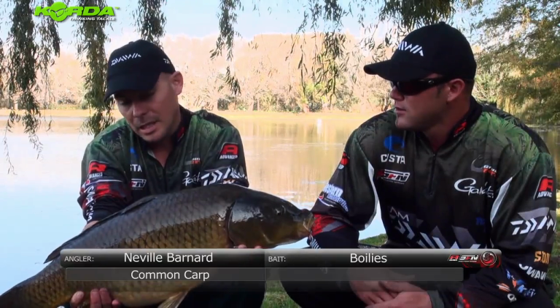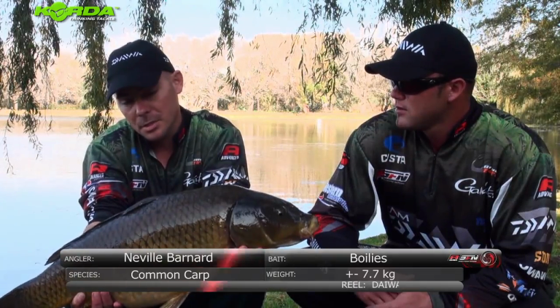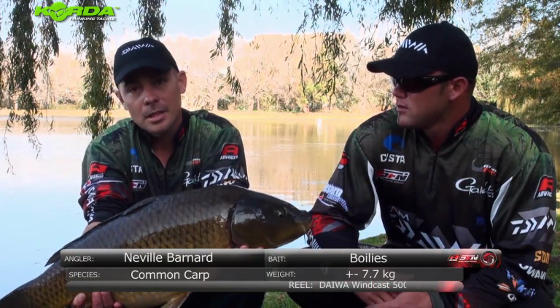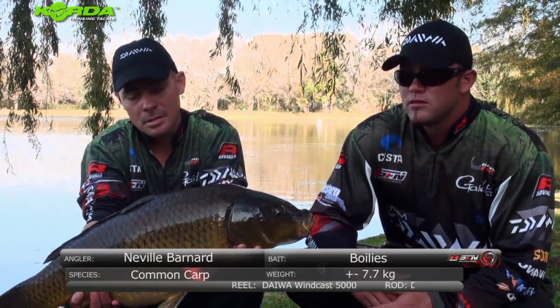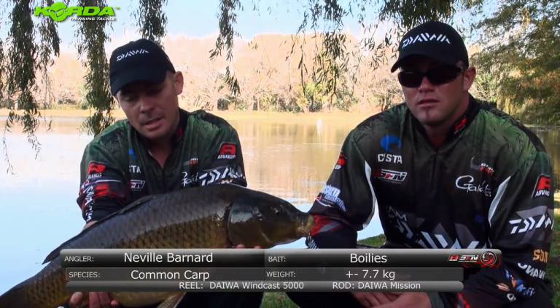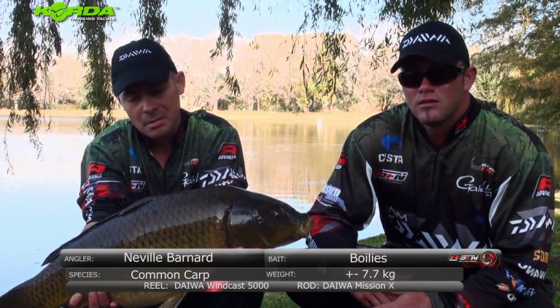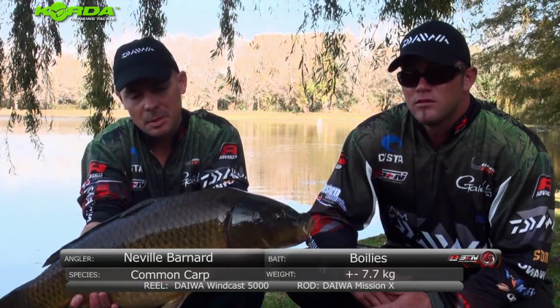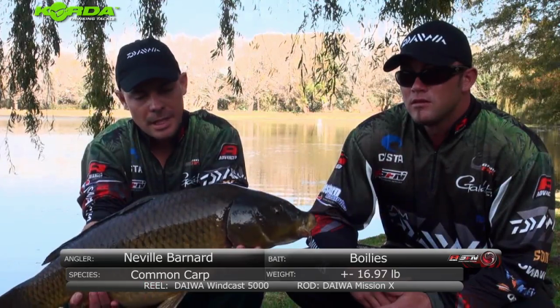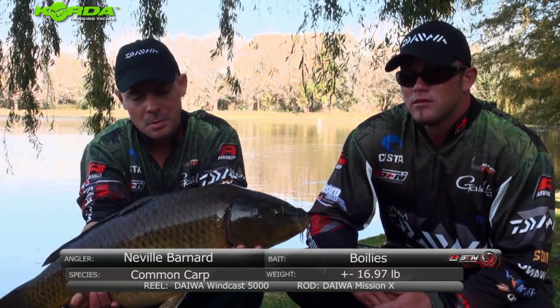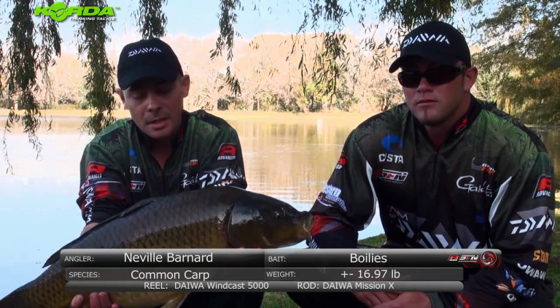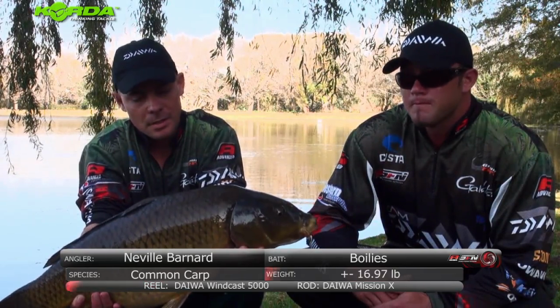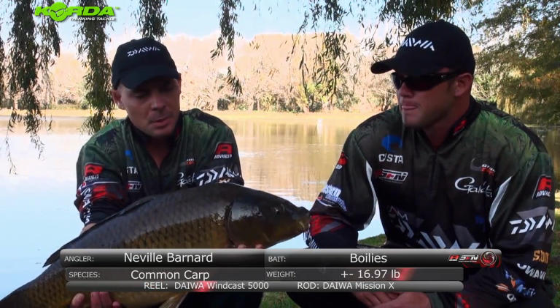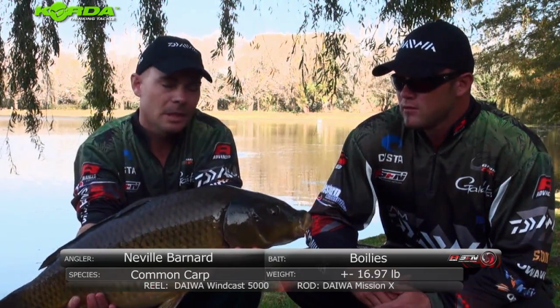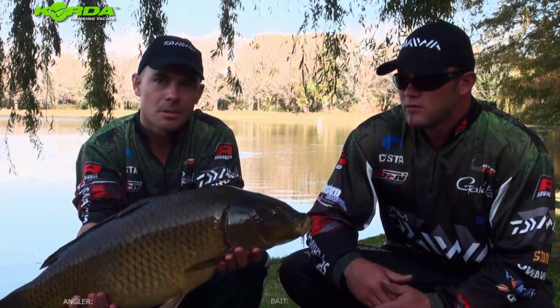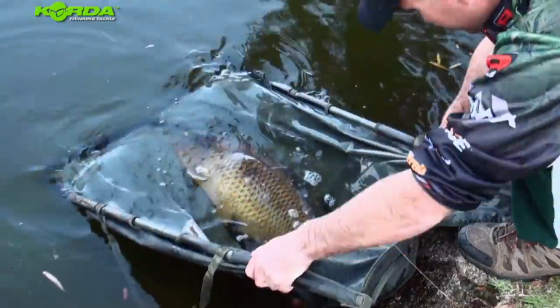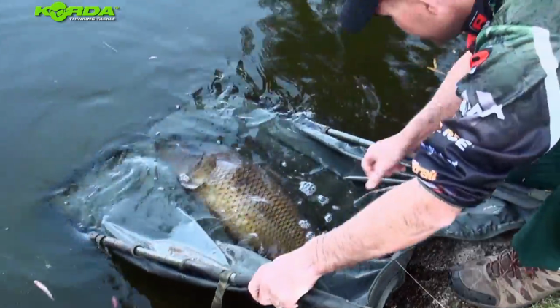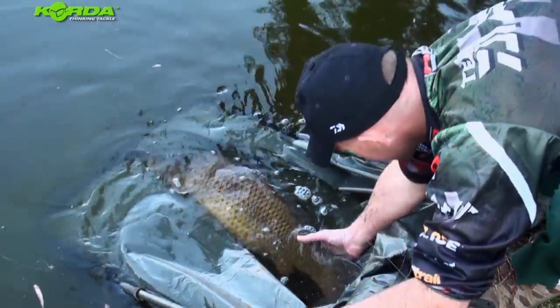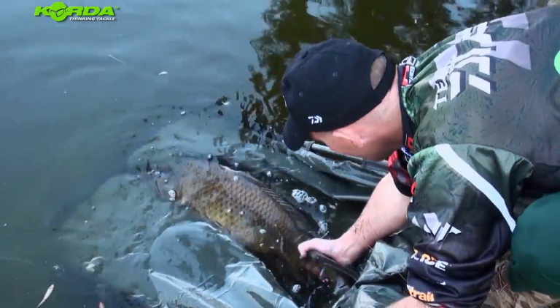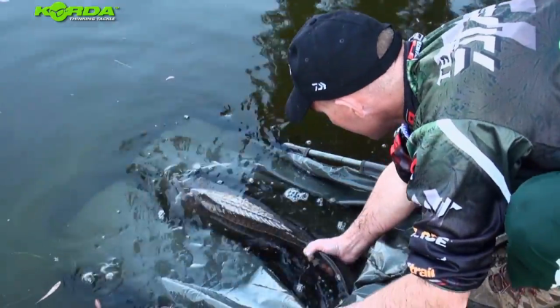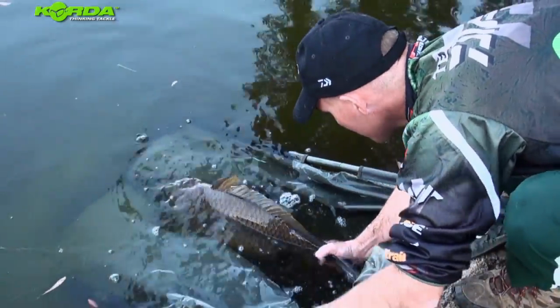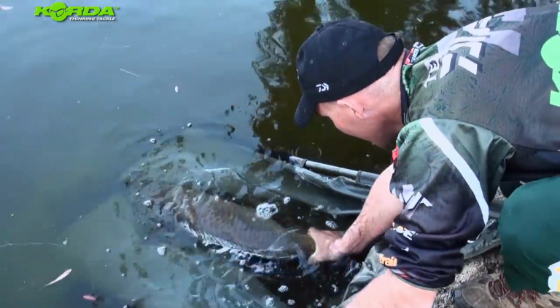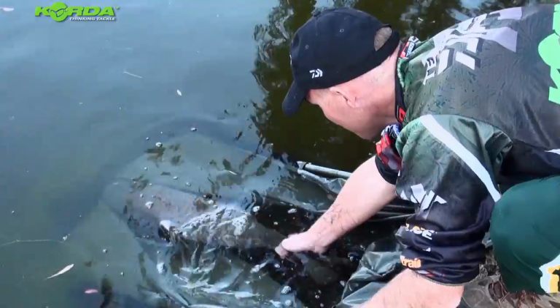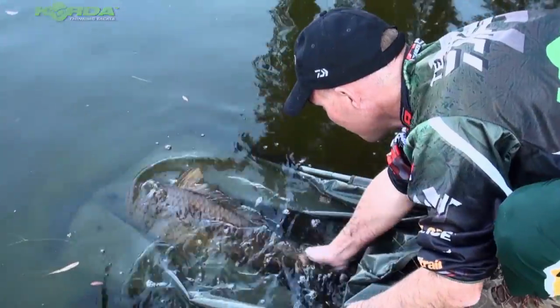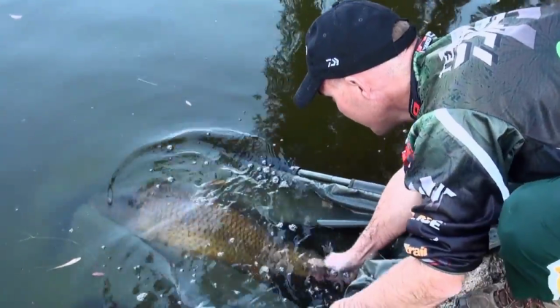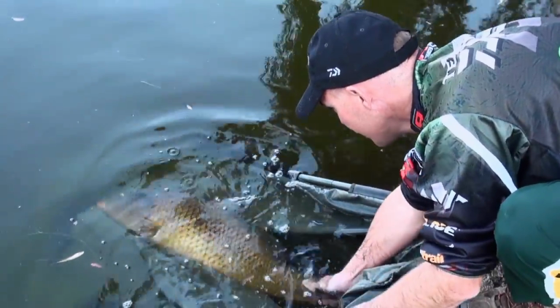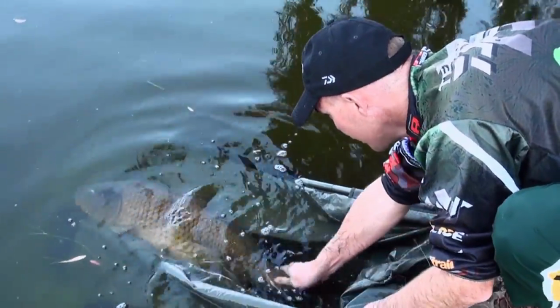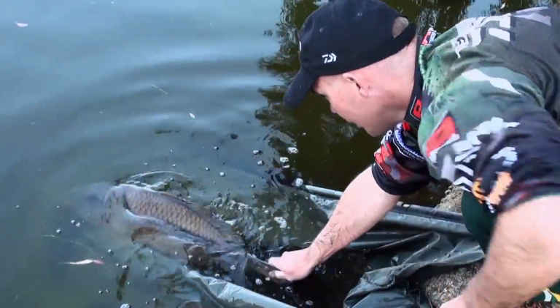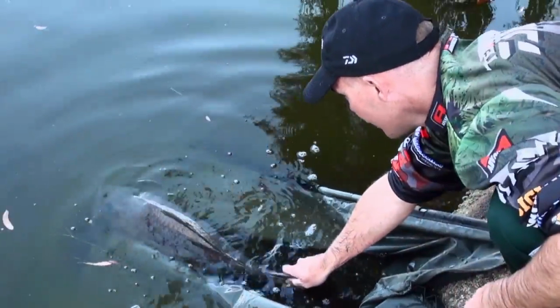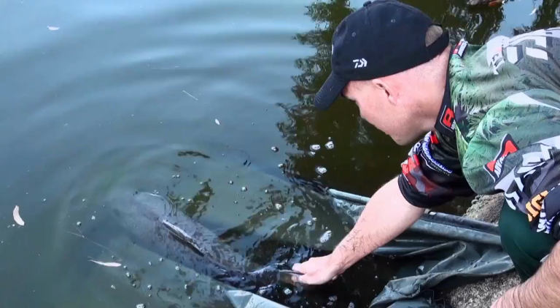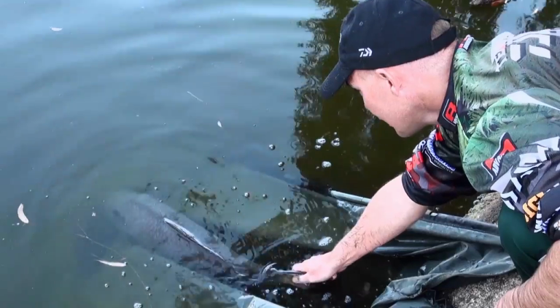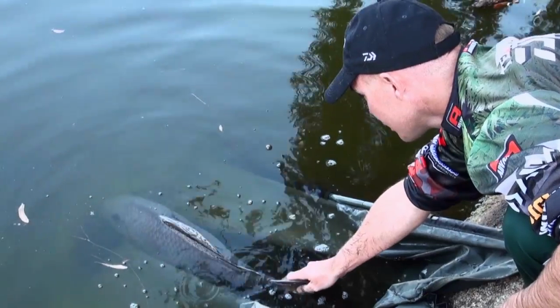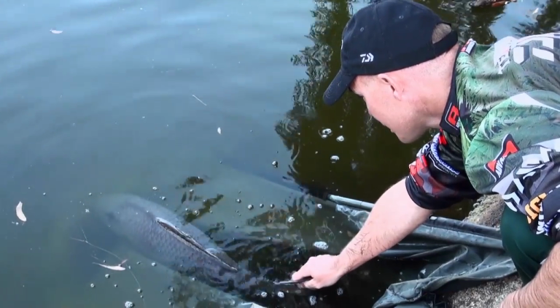Like he said, we just cast out the rods. About 15 minutes in, I had this fish. We just weighed it — it weighed 7.7 kilos. Just take it by the tail, push it forward, and keep it until it goes on its own steam.